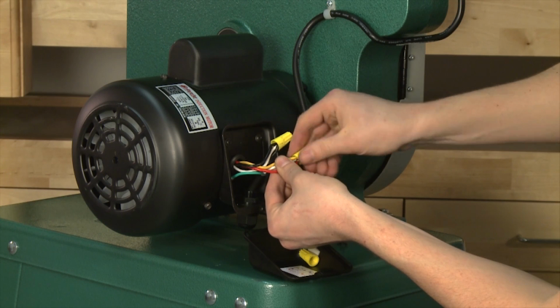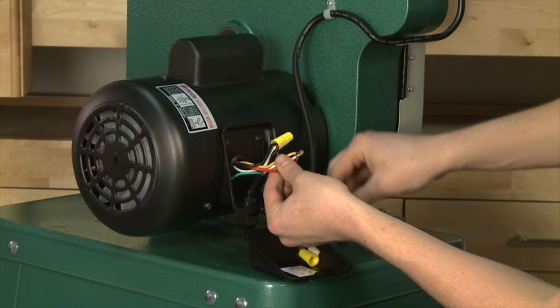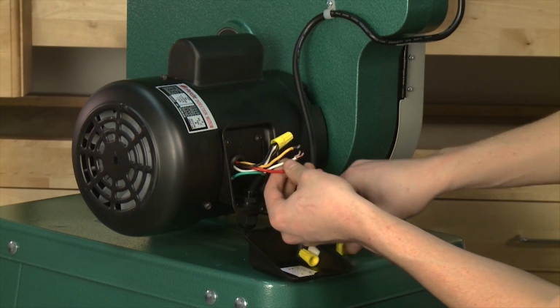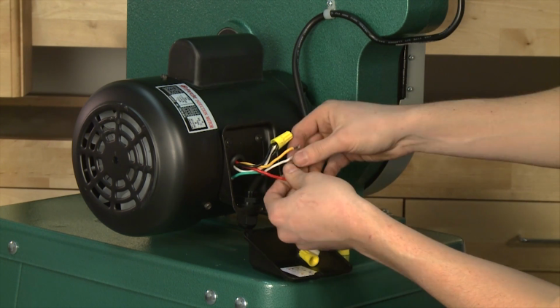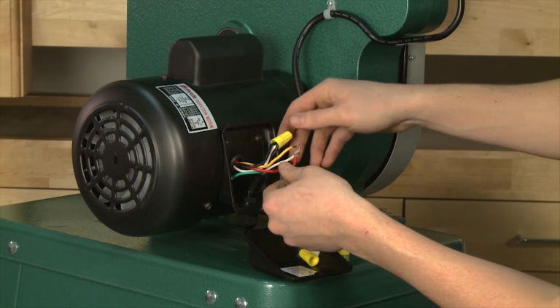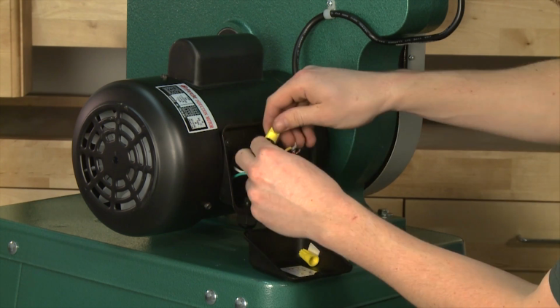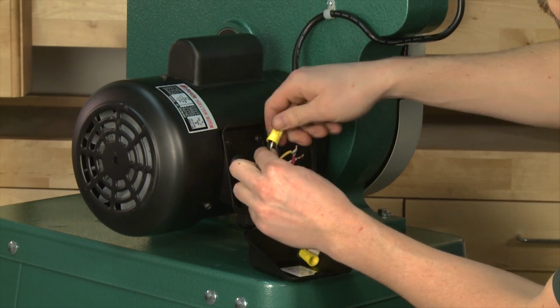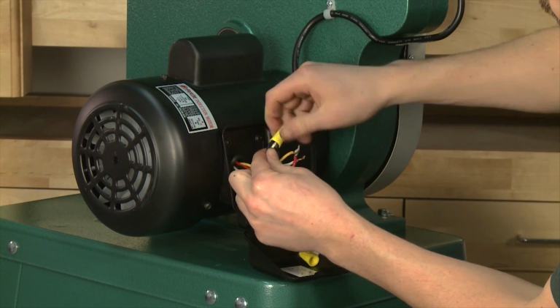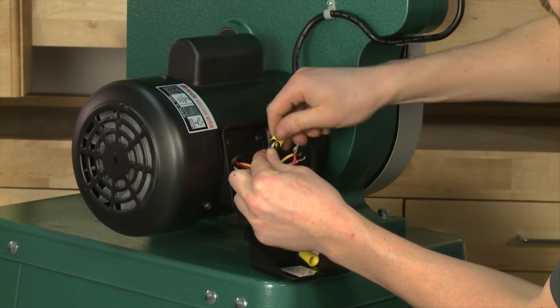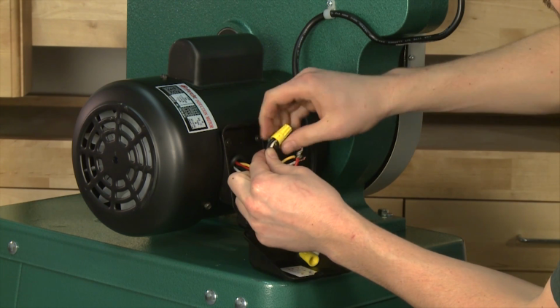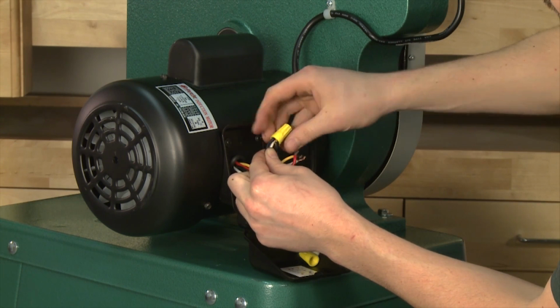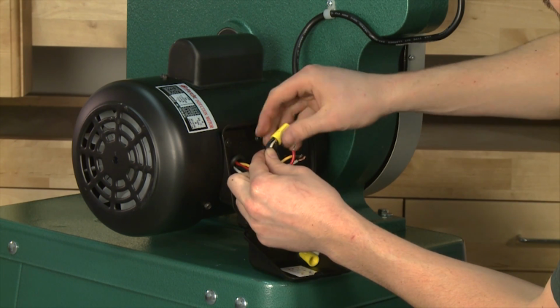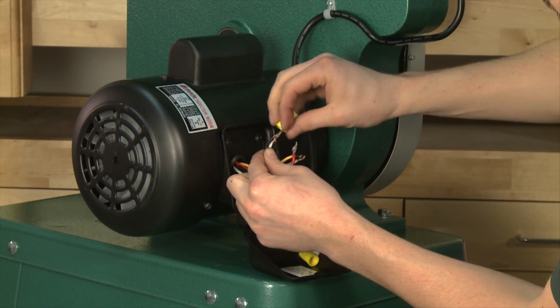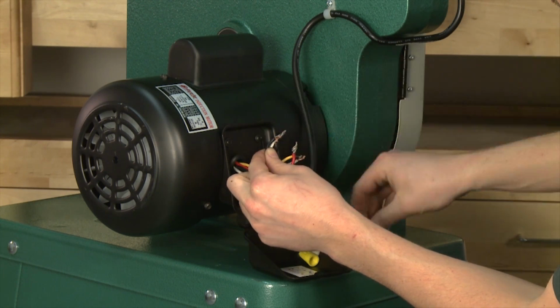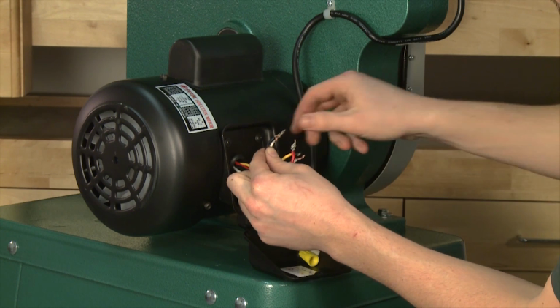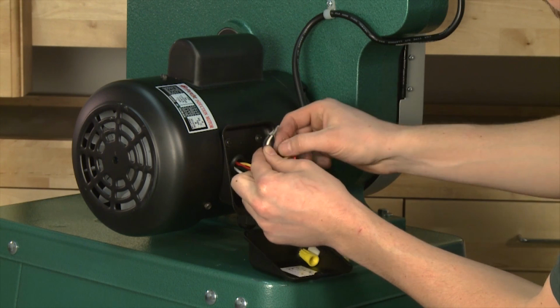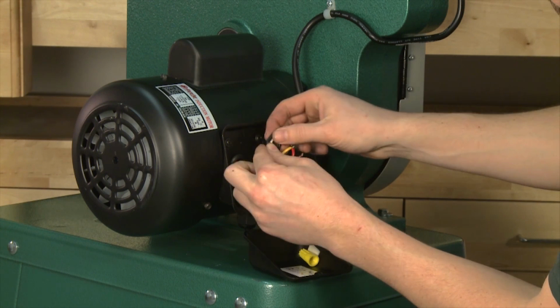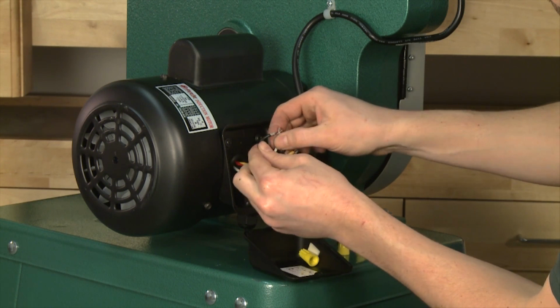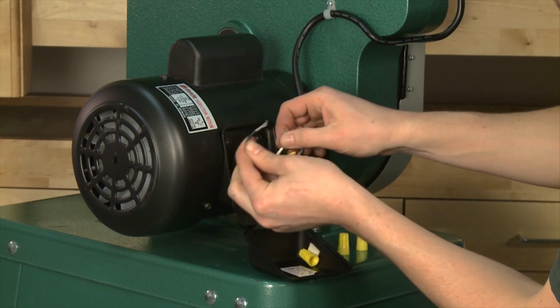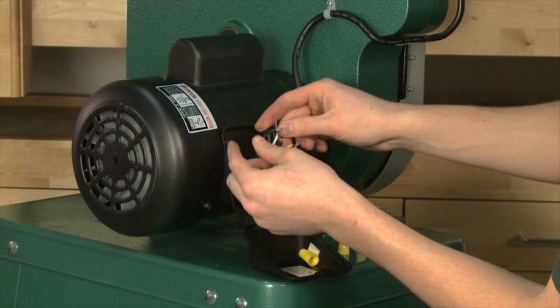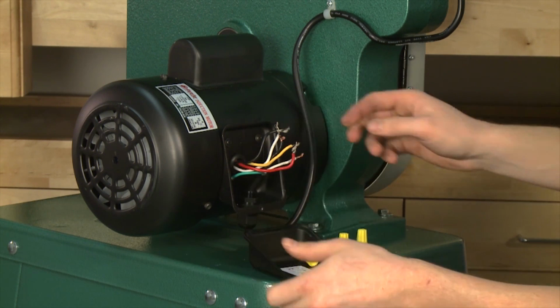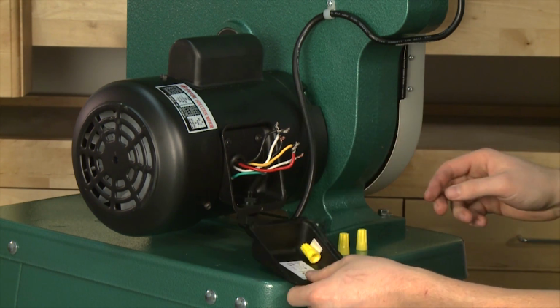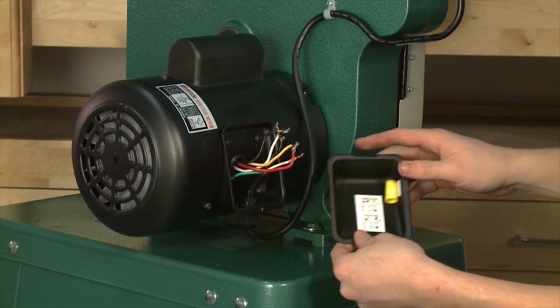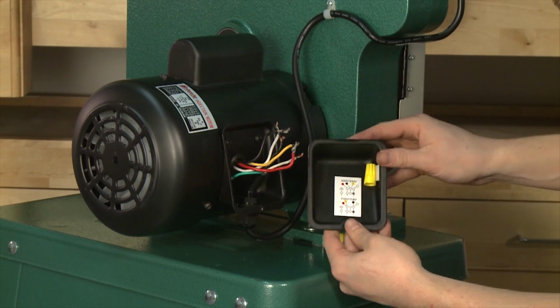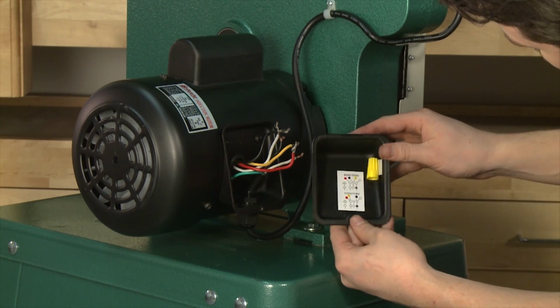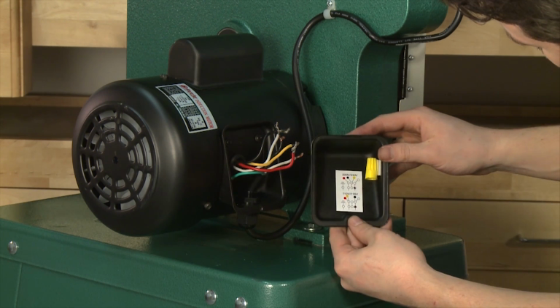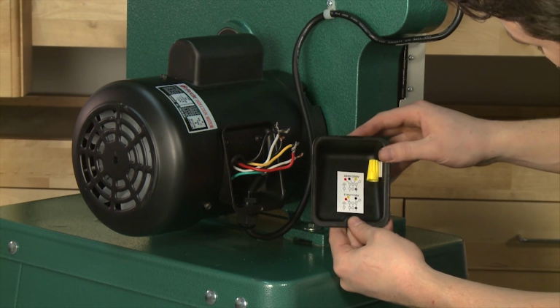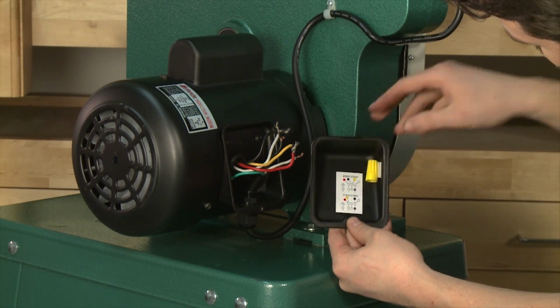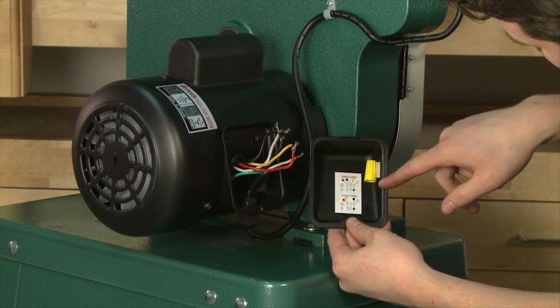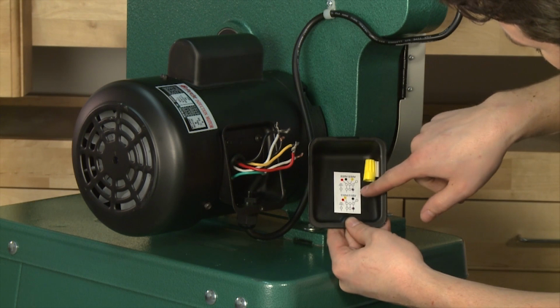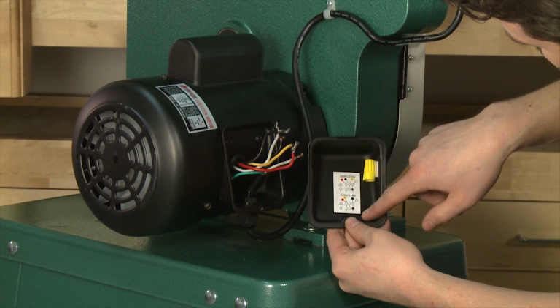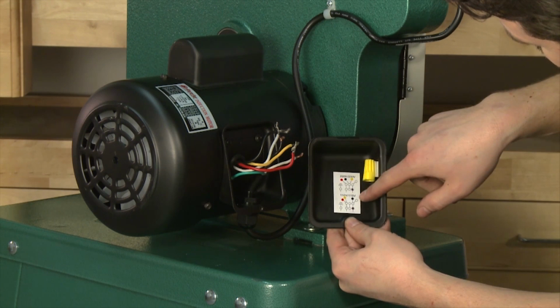You'll need to get one more wire nut to complete this process. Now separate the two groups of wires and straighten up the ends. For your convenience, there is a wiring diagram on the inside of the wire box cover for you to follow.